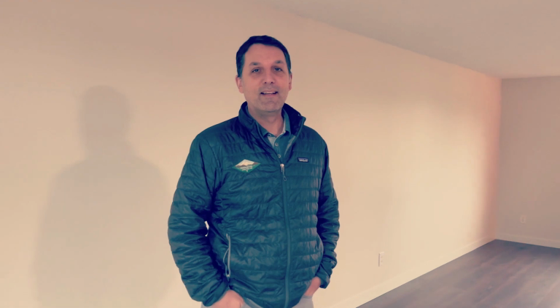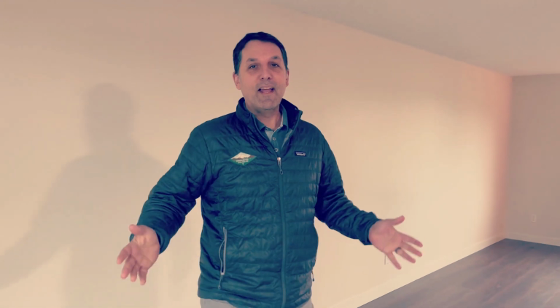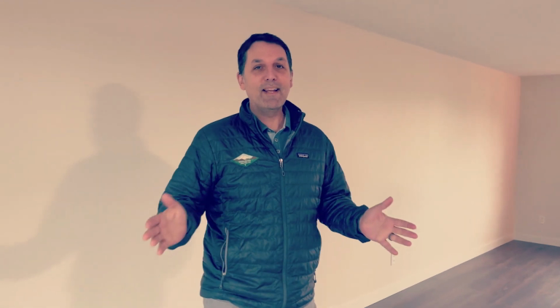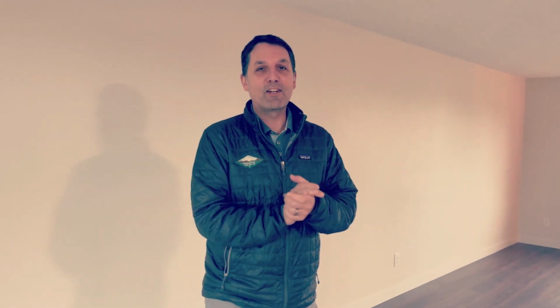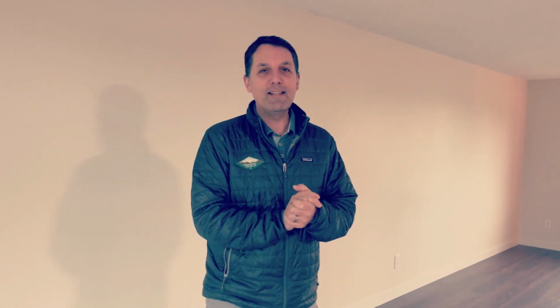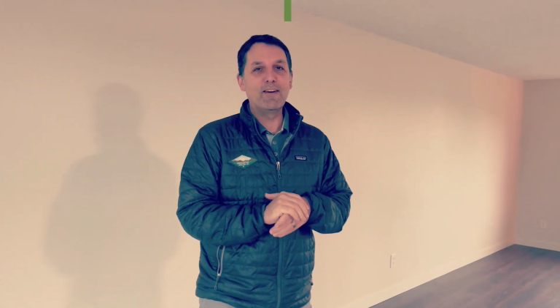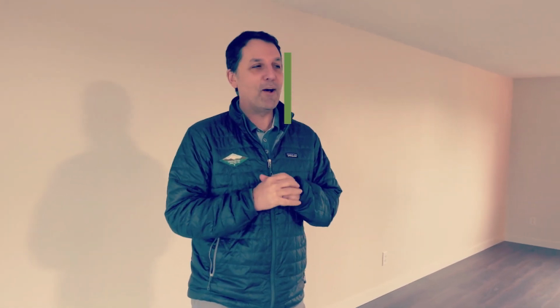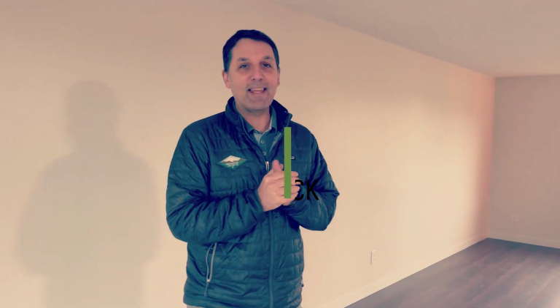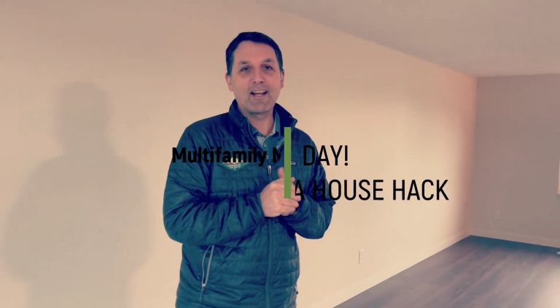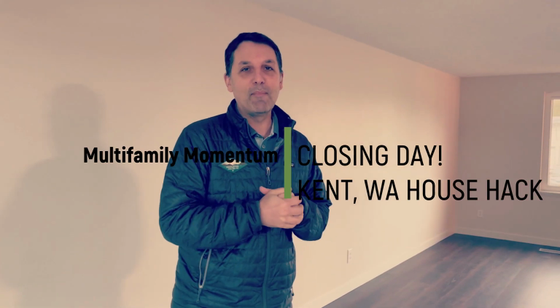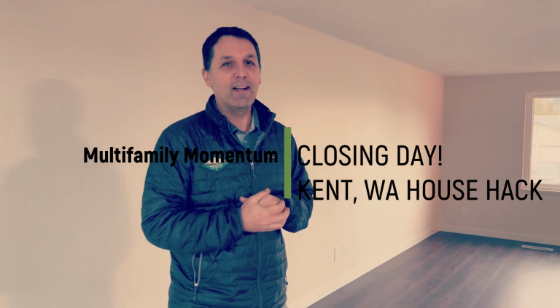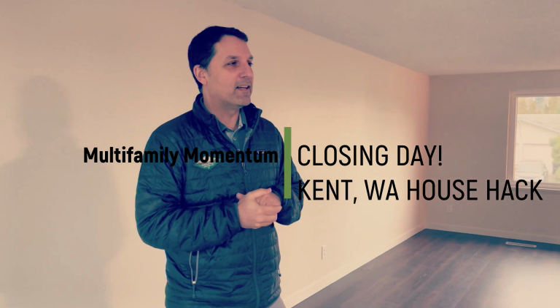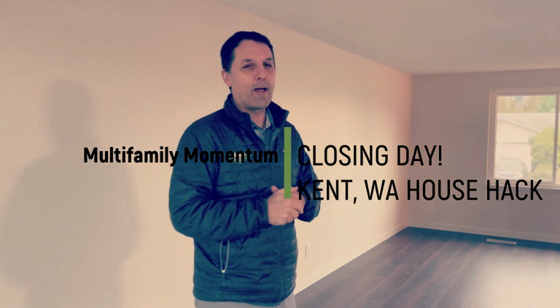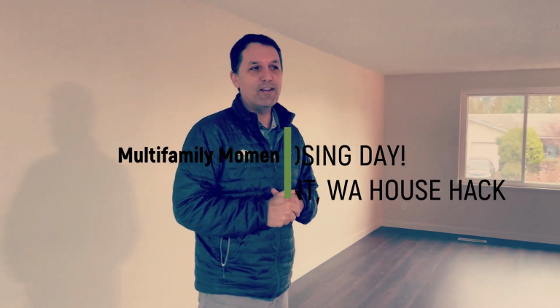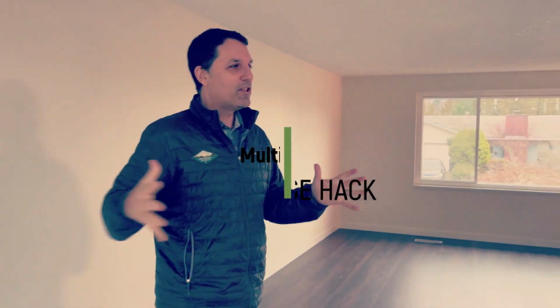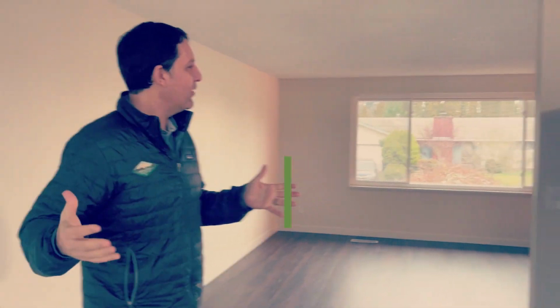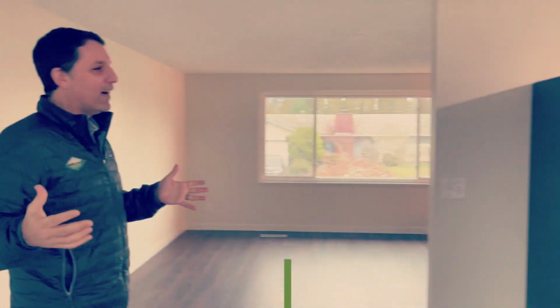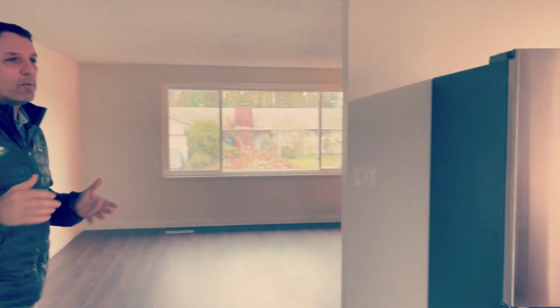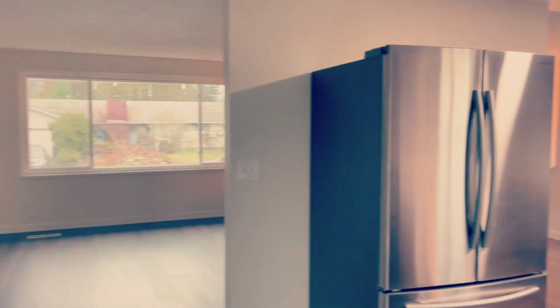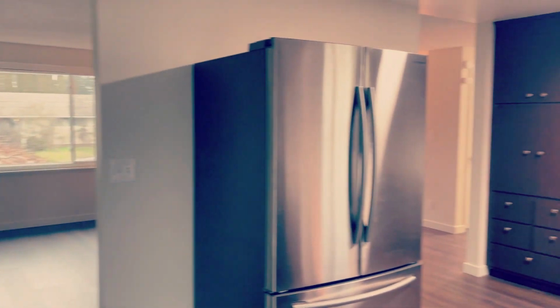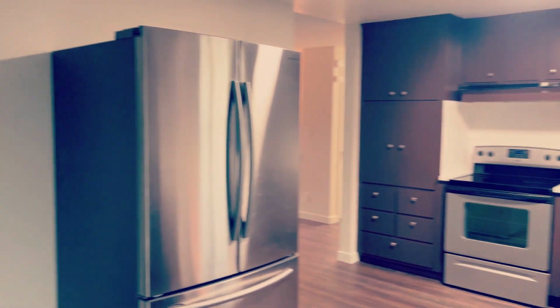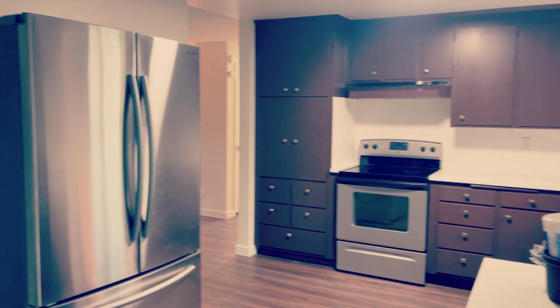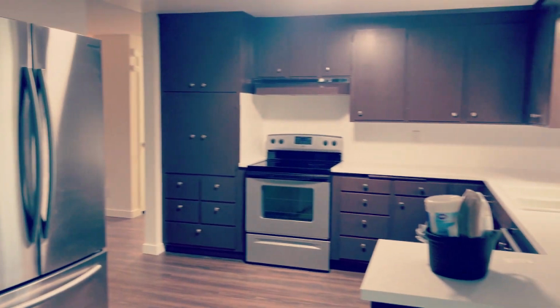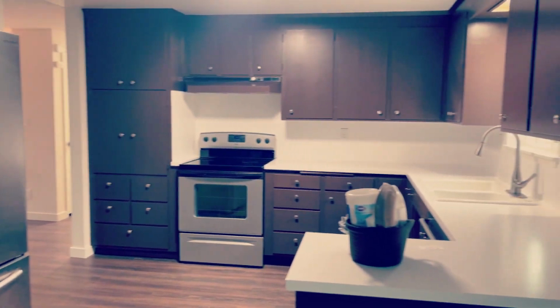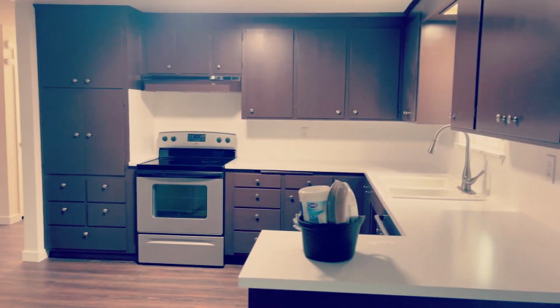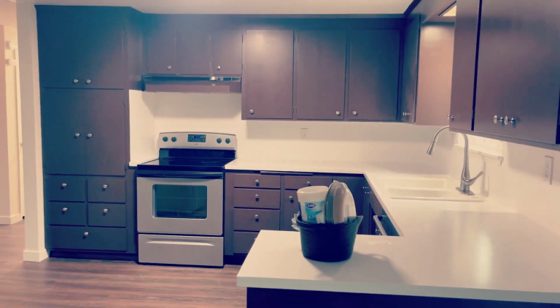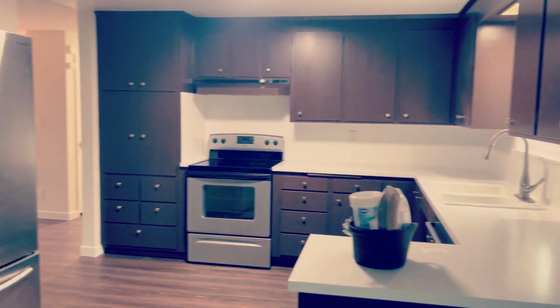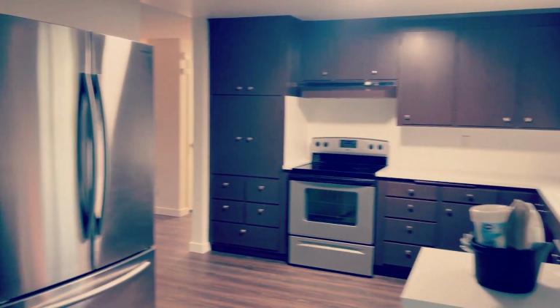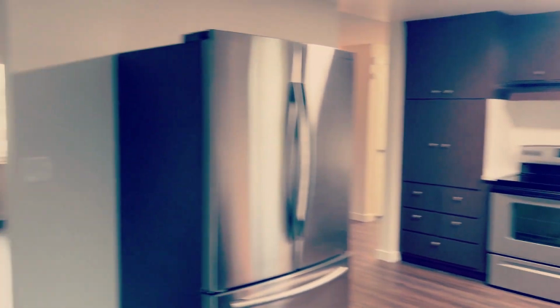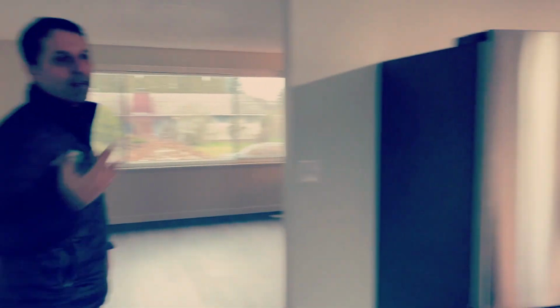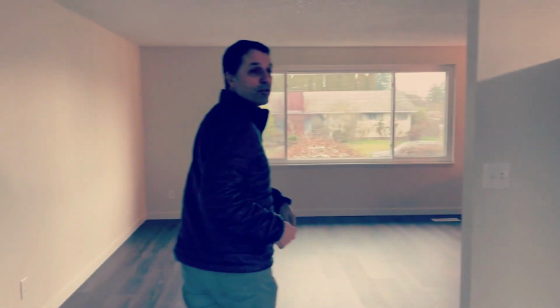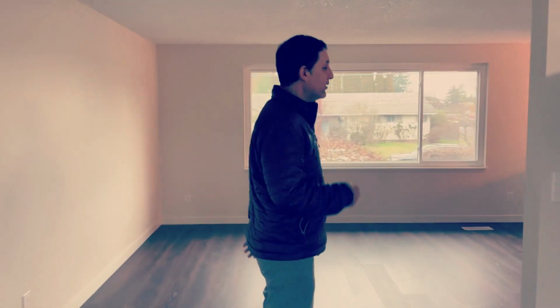Hey, Brandon here and it's closing day for another house hacking client of mine. He's a first-time investor. We've been waiting to find the right property for a few months now. This is the upstairs unit of the main house — come on, I'll show you and take the tour.